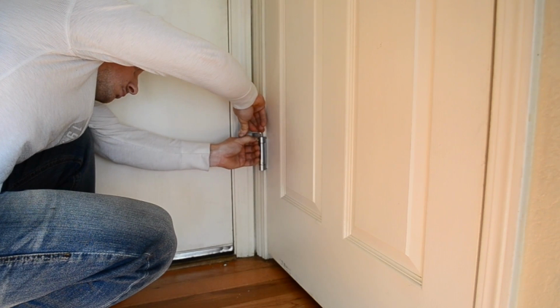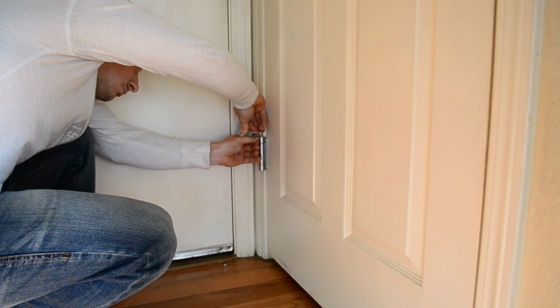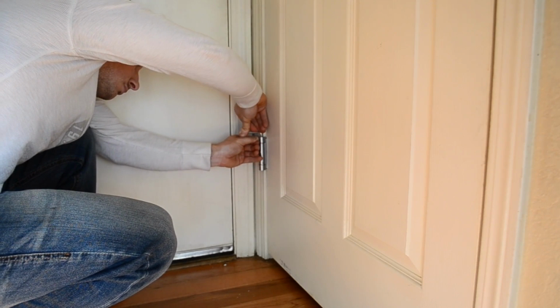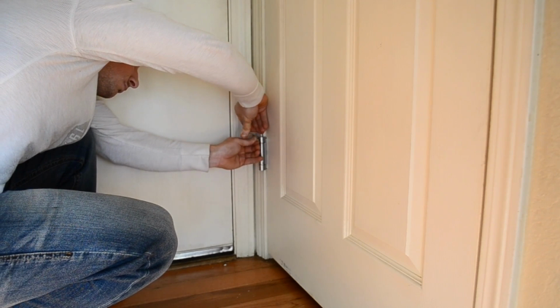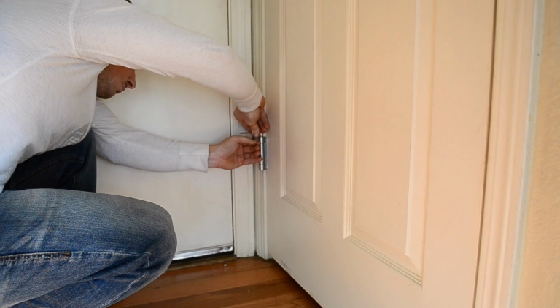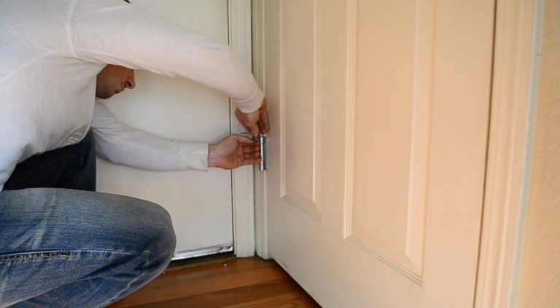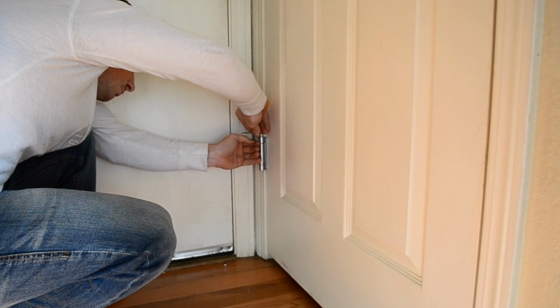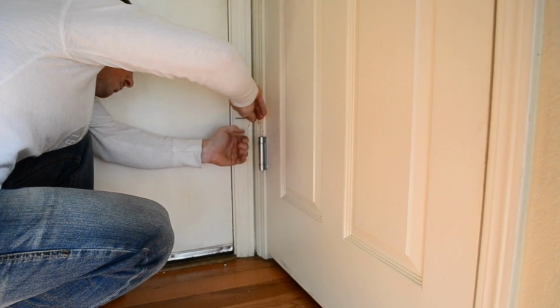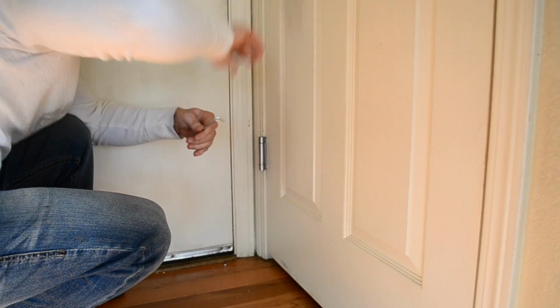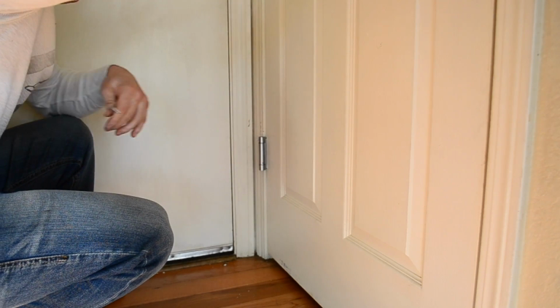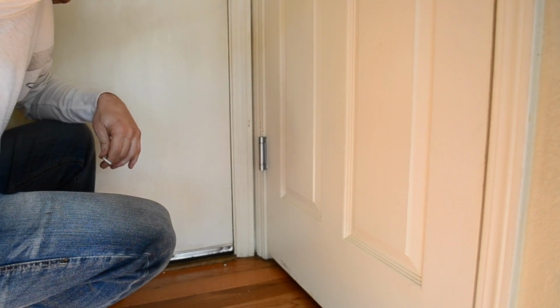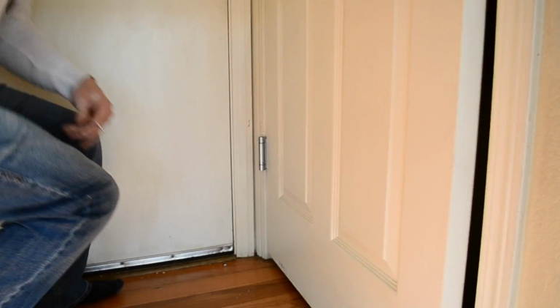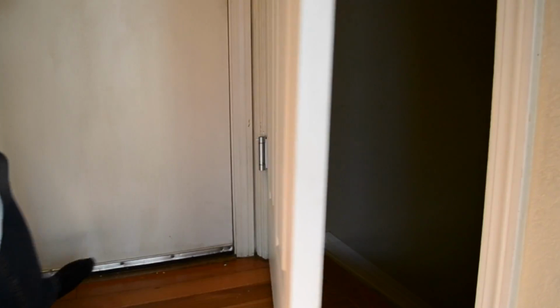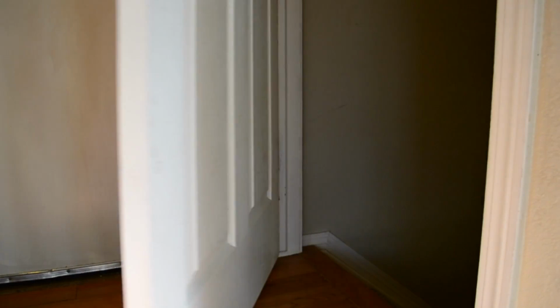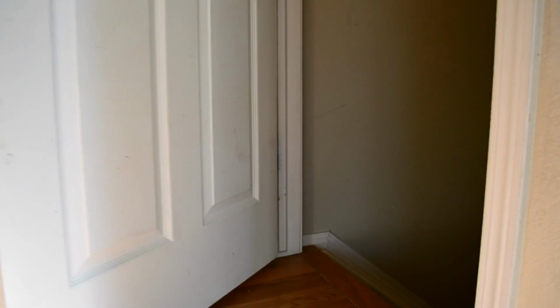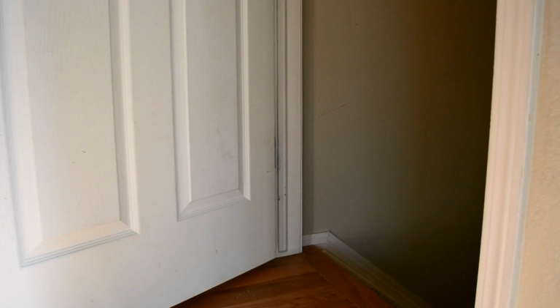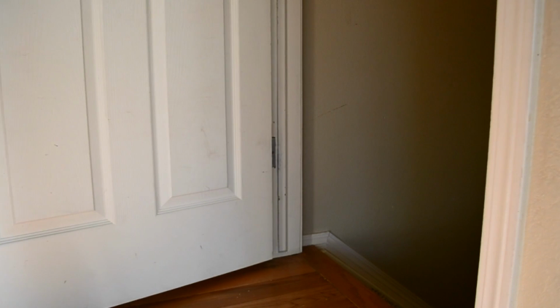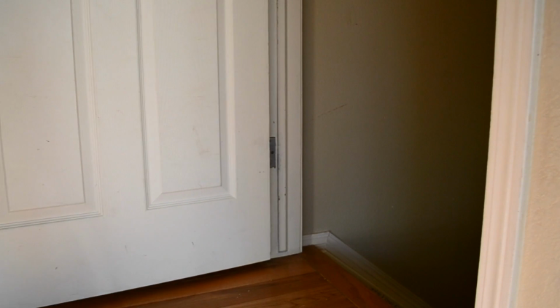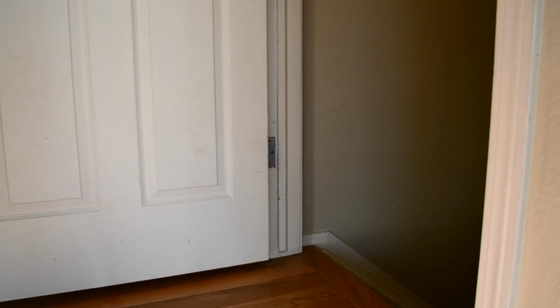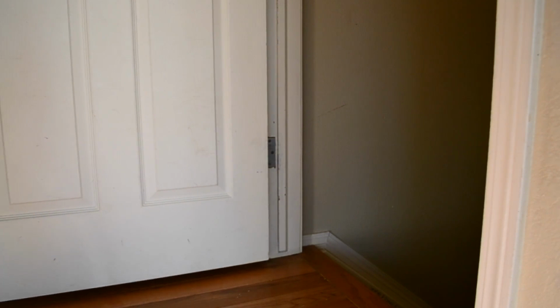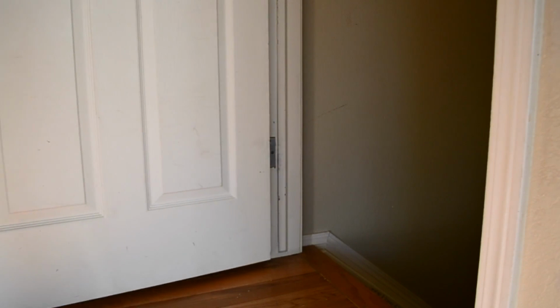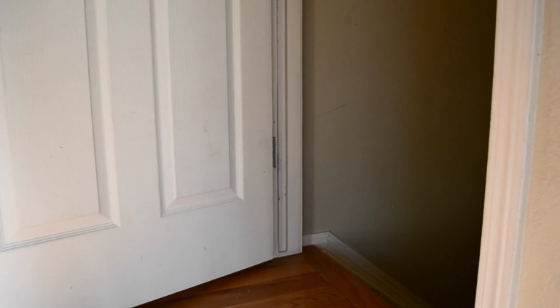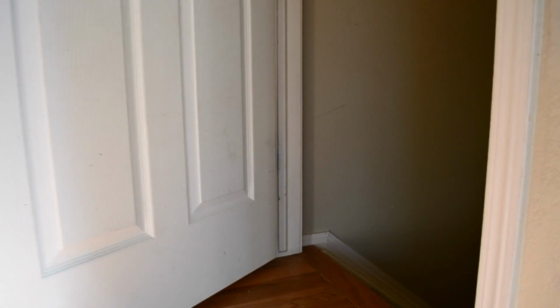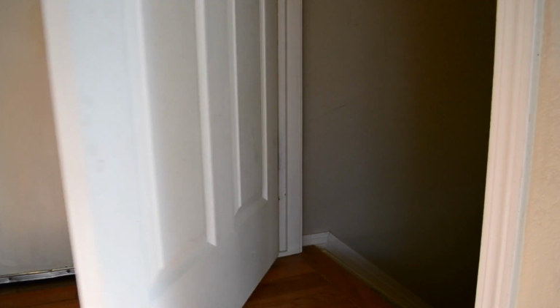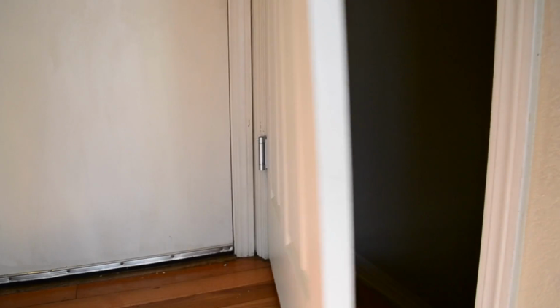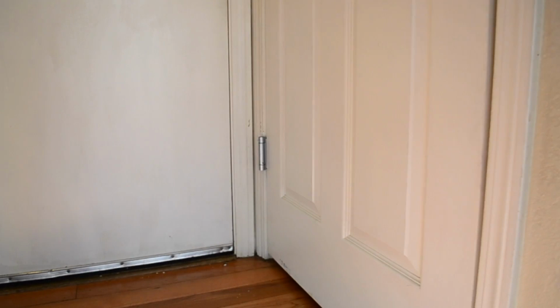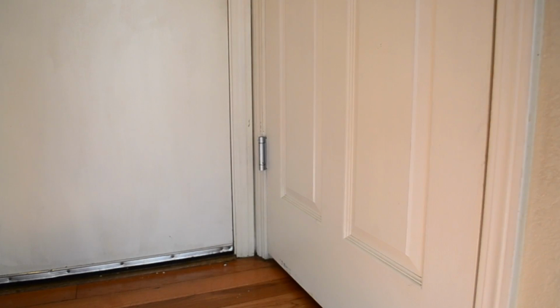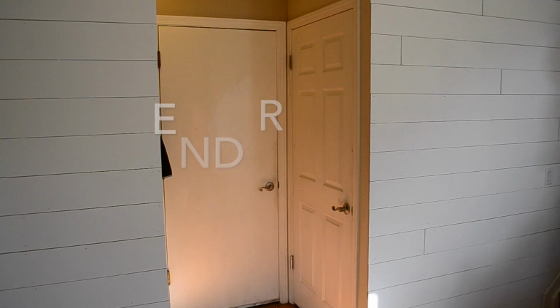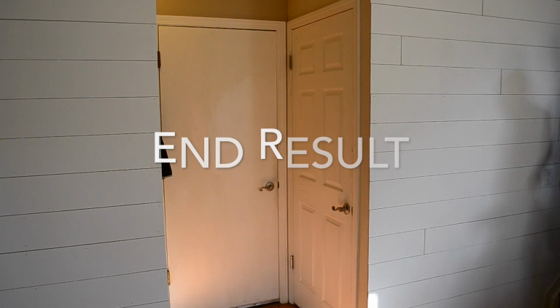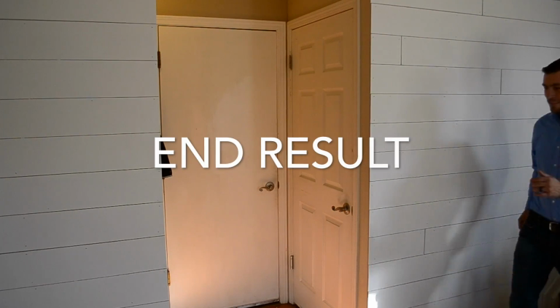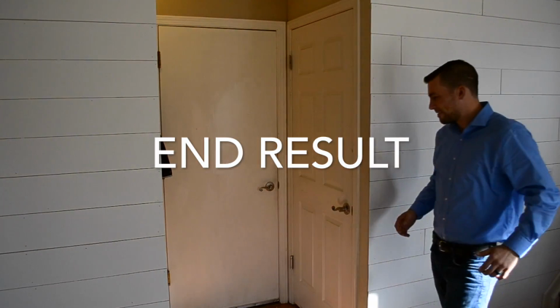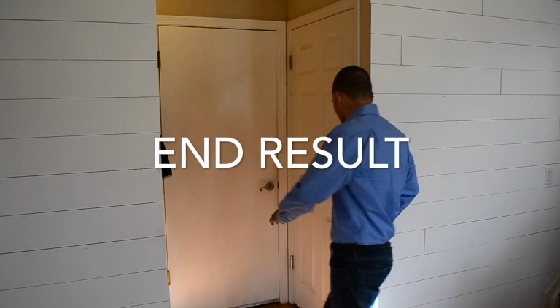I ended up turning mine a total of four holes. I recommend that you turn the spring one extra hole to allow for half open doors and also to give you some room for when the spring loosens up. This is what the end result should look like.